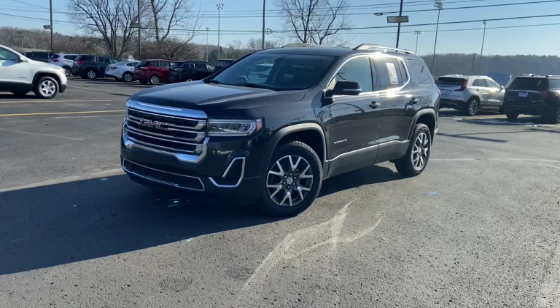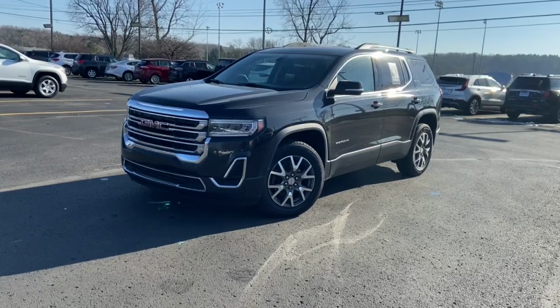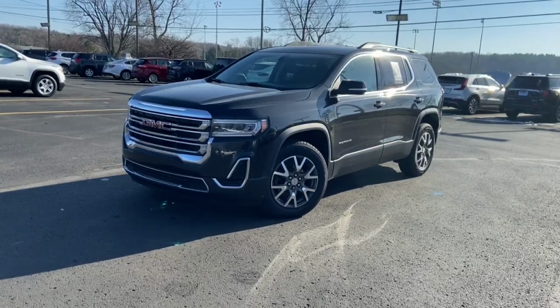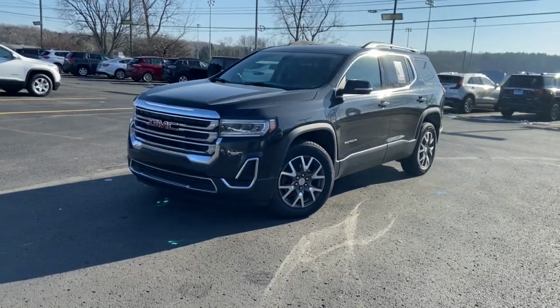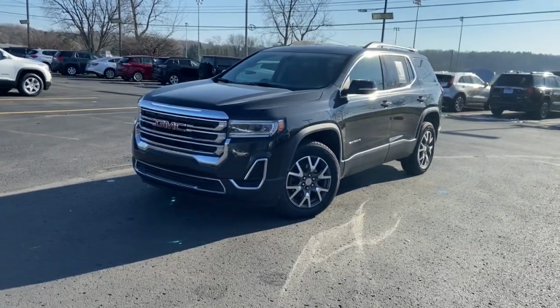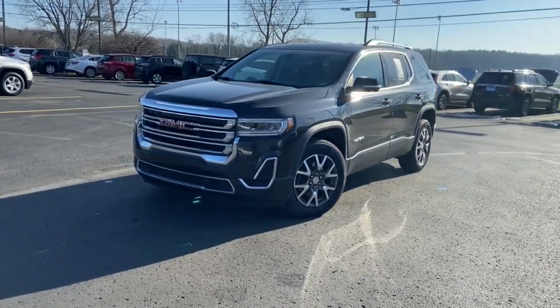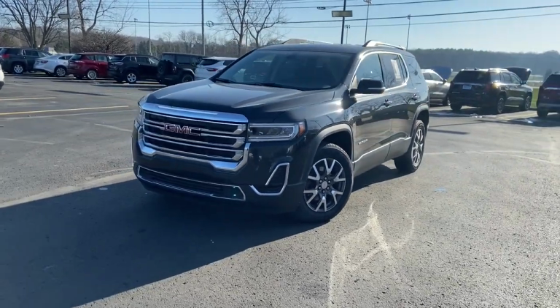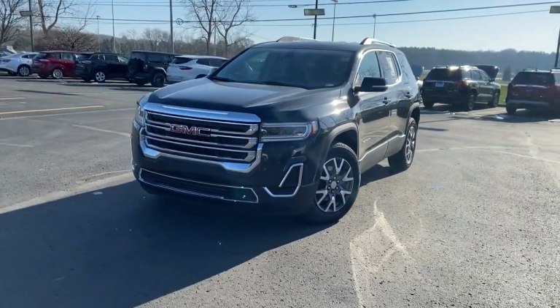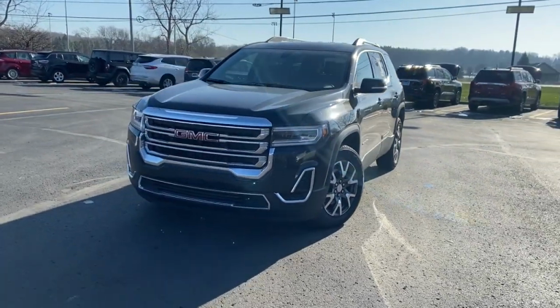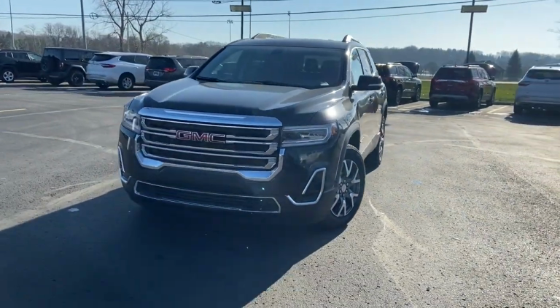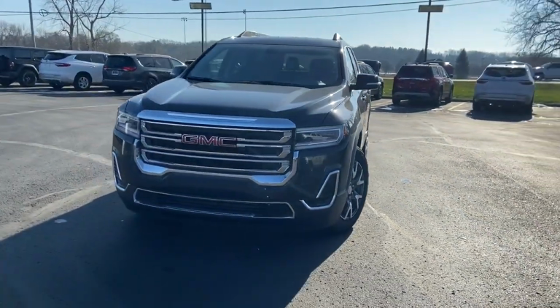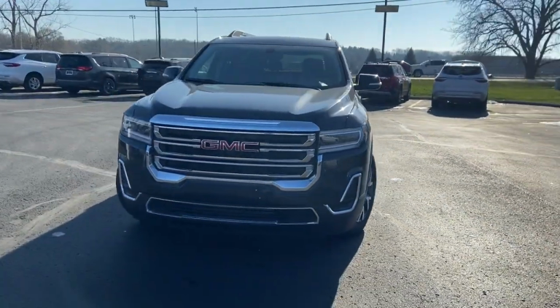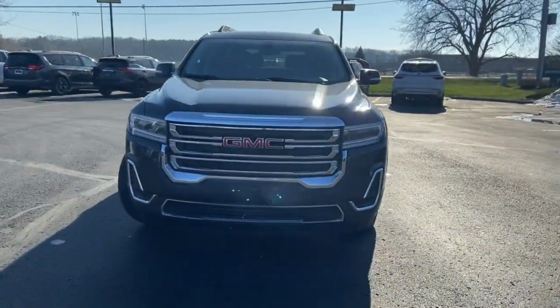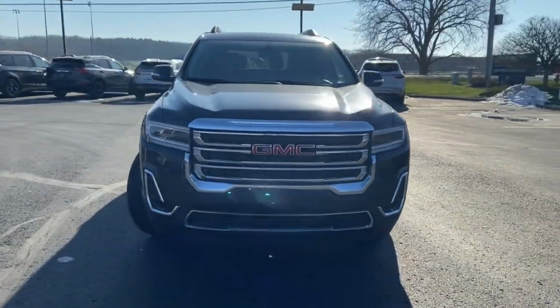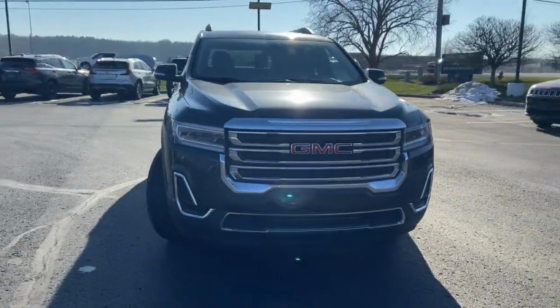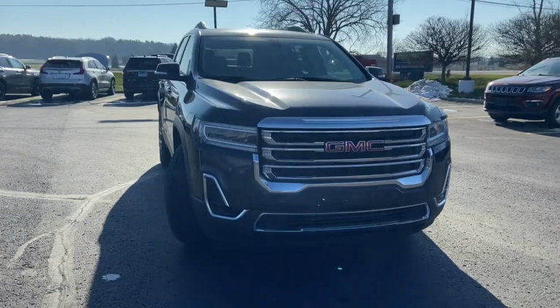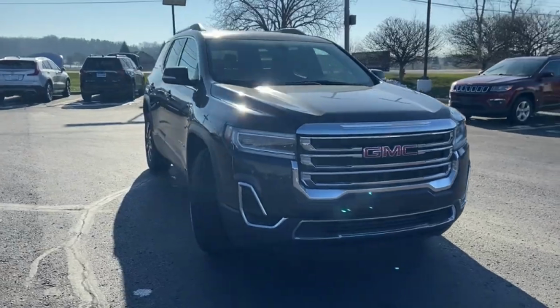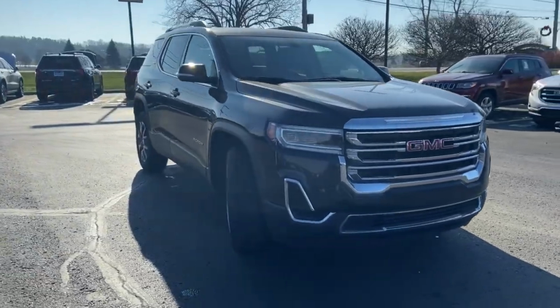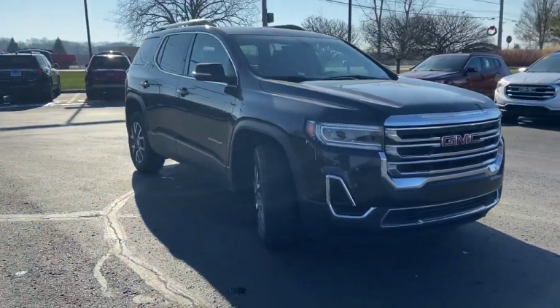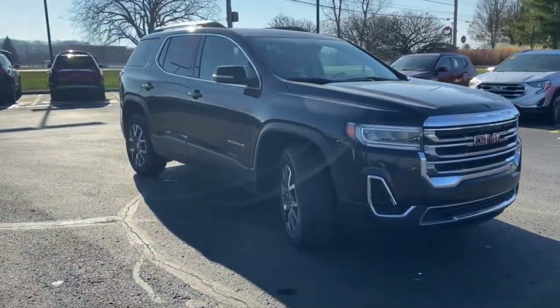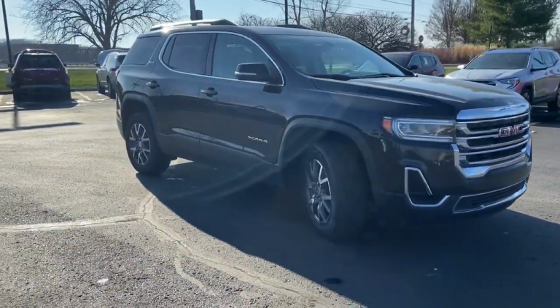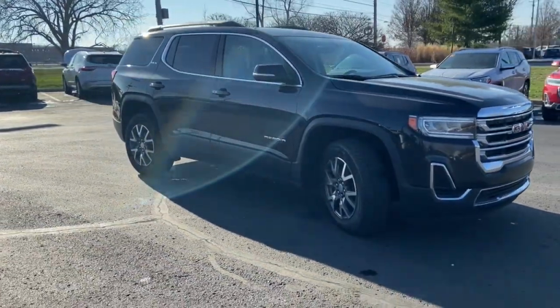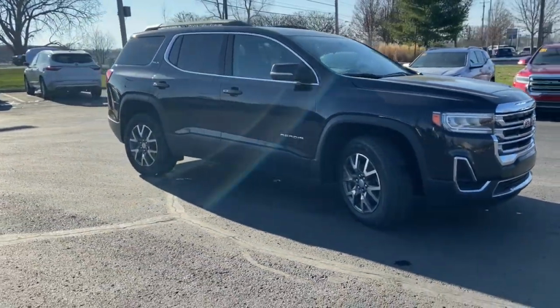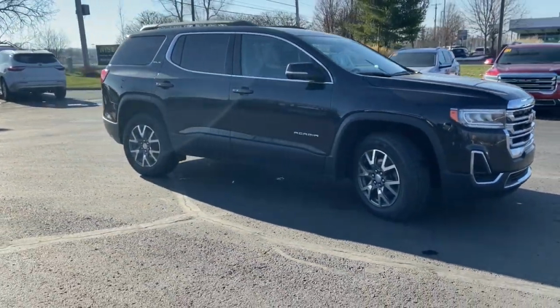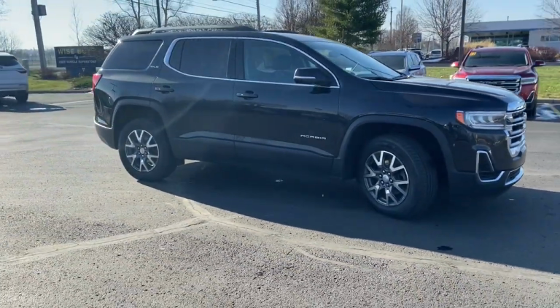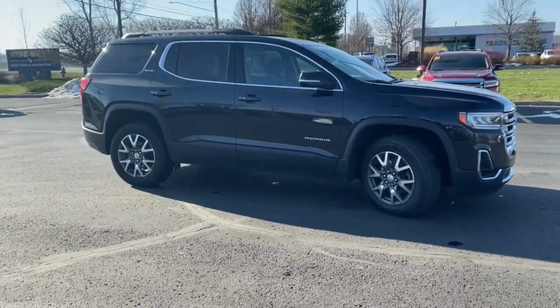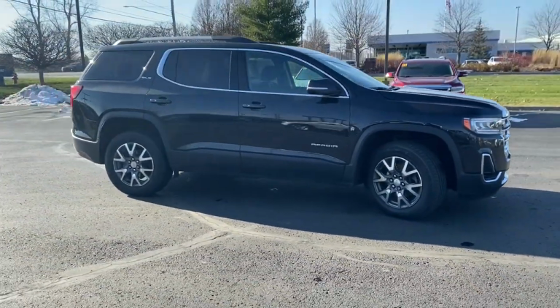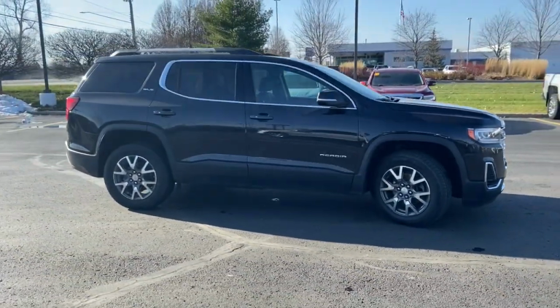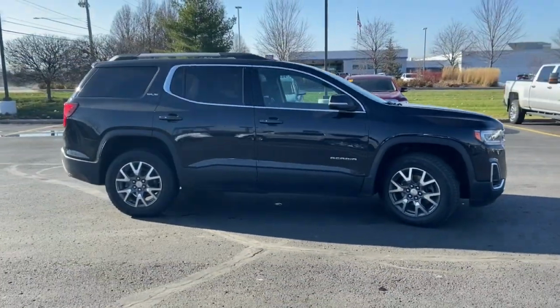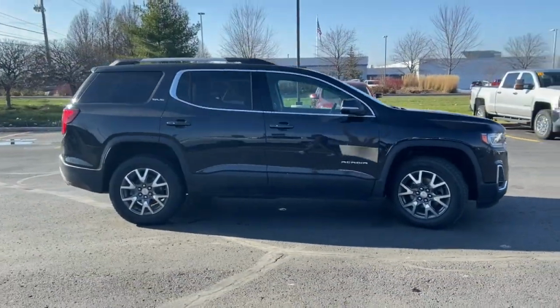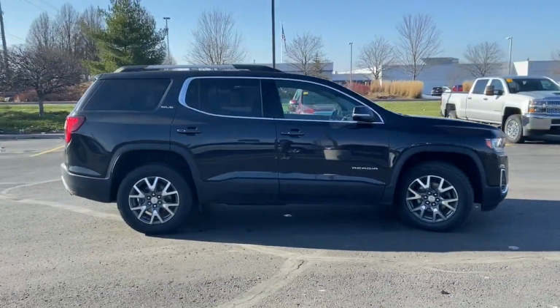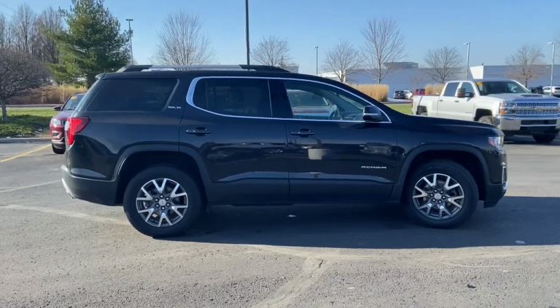This could be the car for you. The 2020 GMC Acadia. With less than 60,000 miles on the odometer, this vehicle provides excellent value.